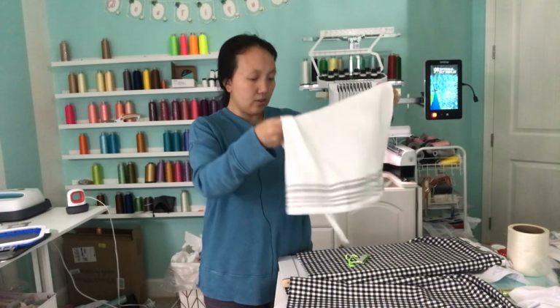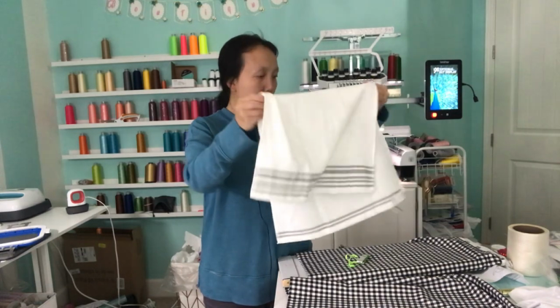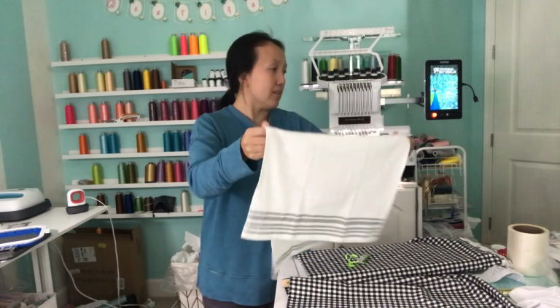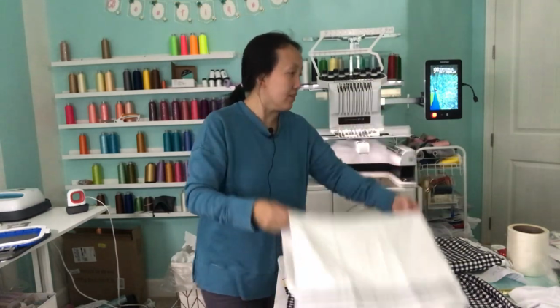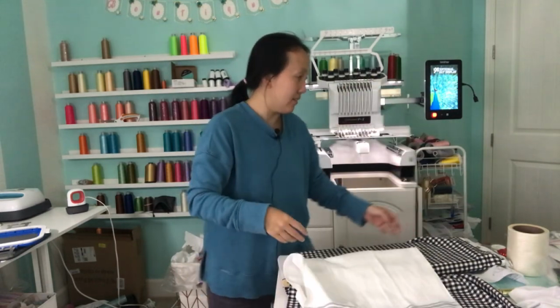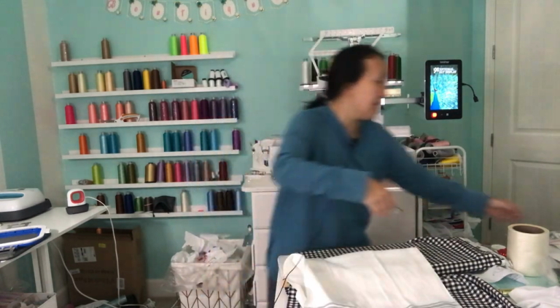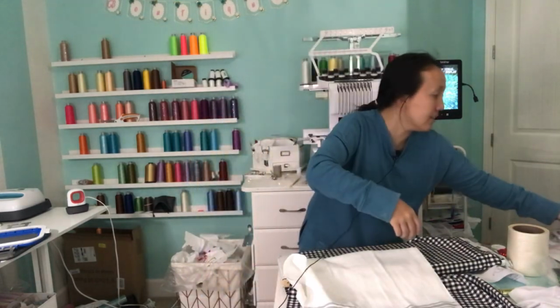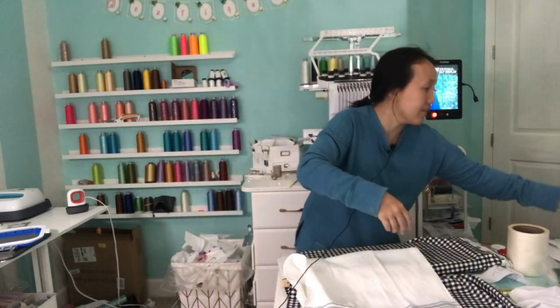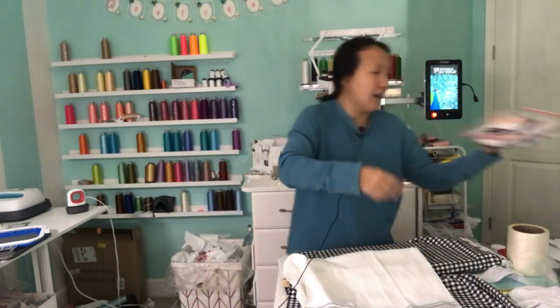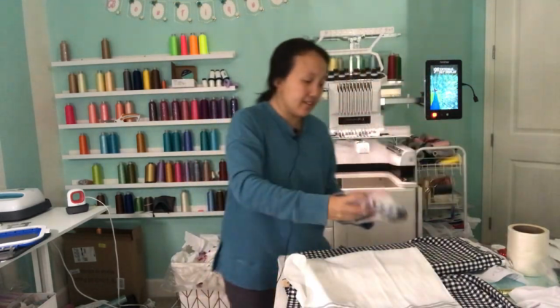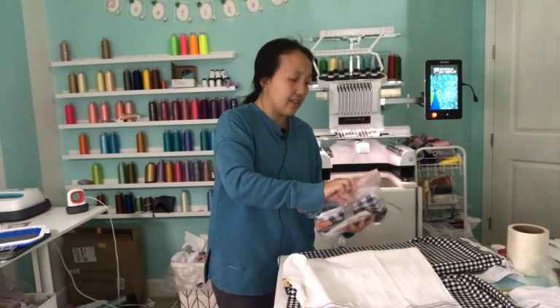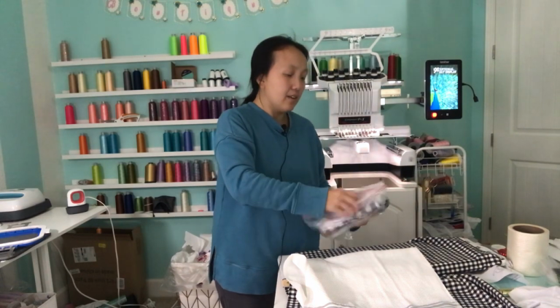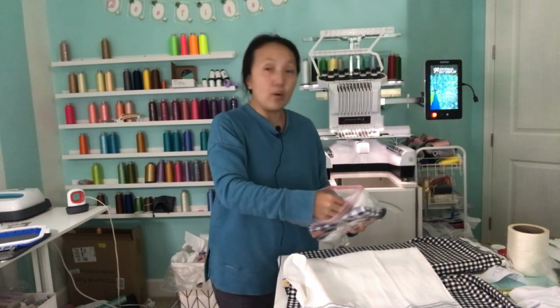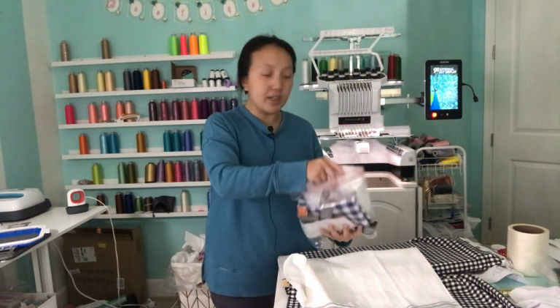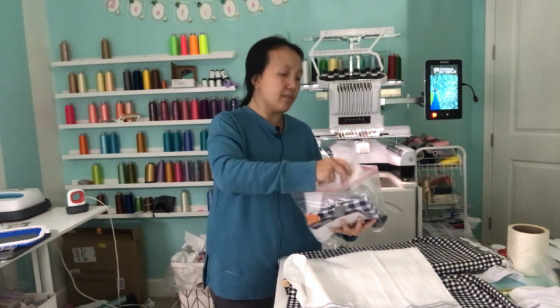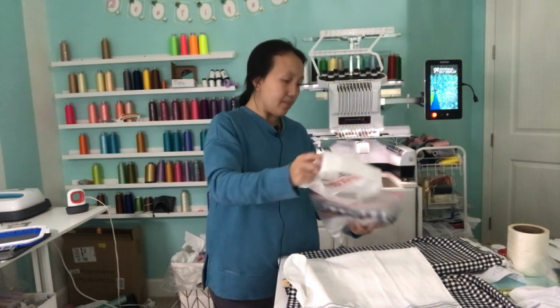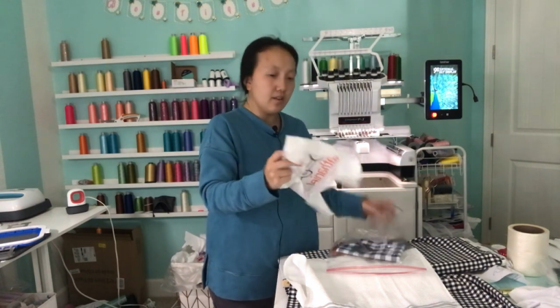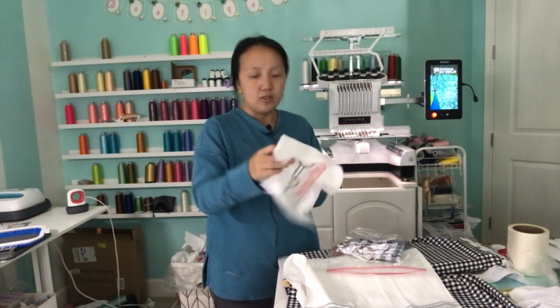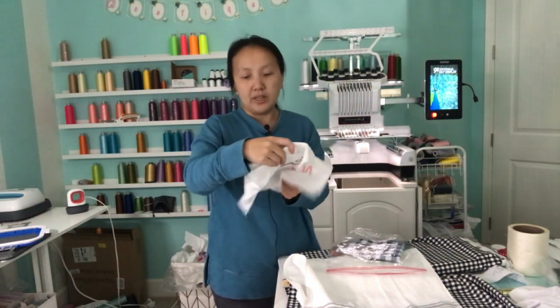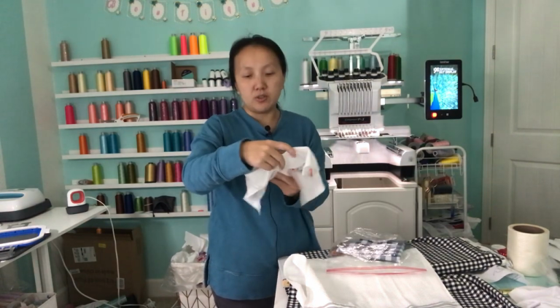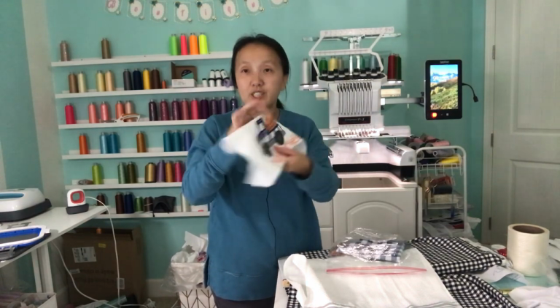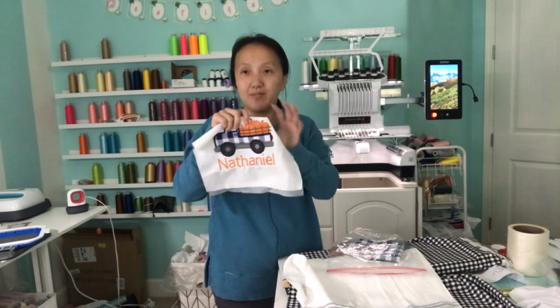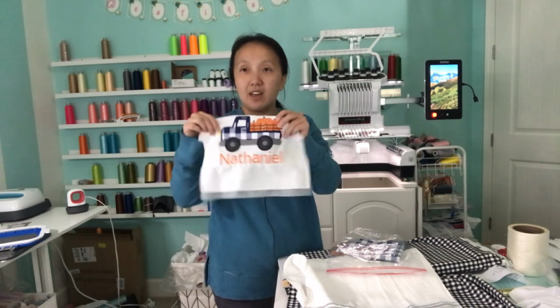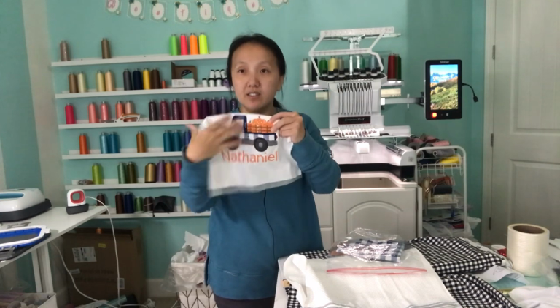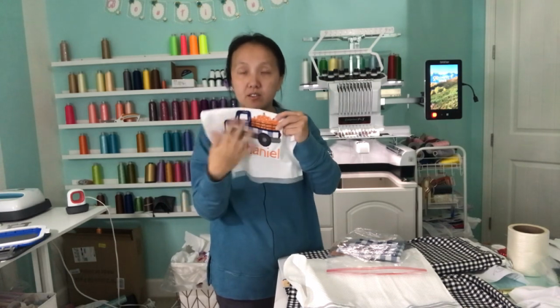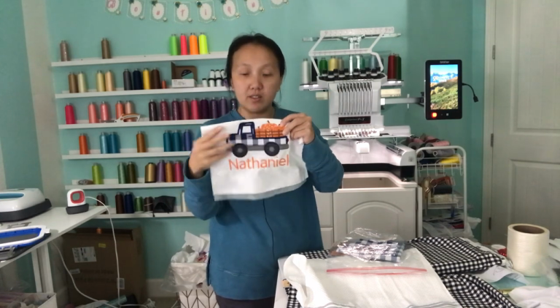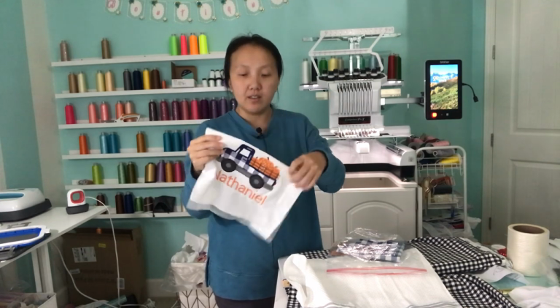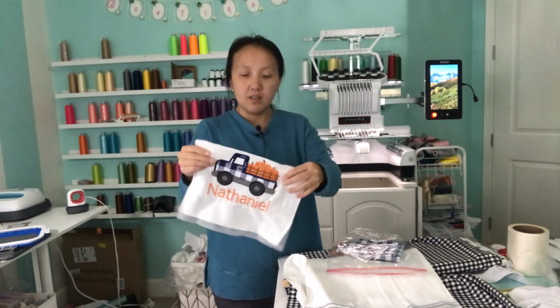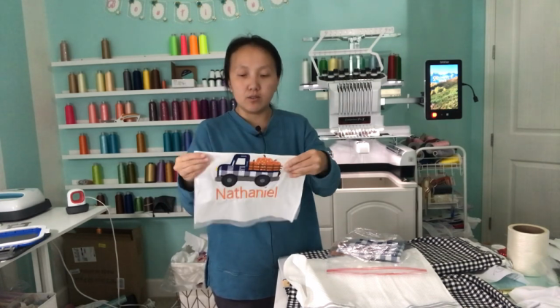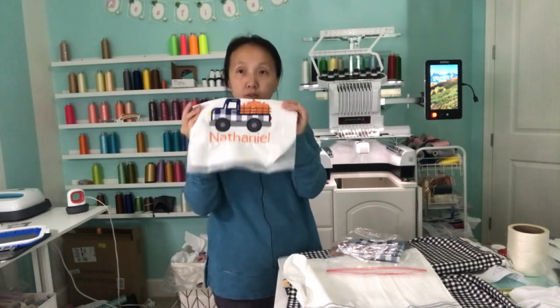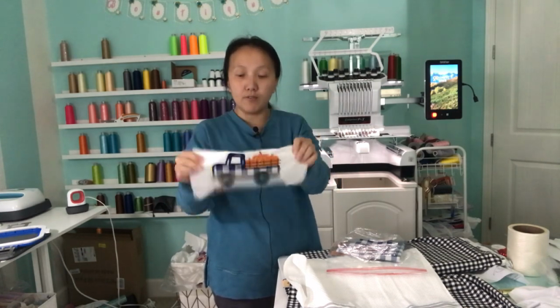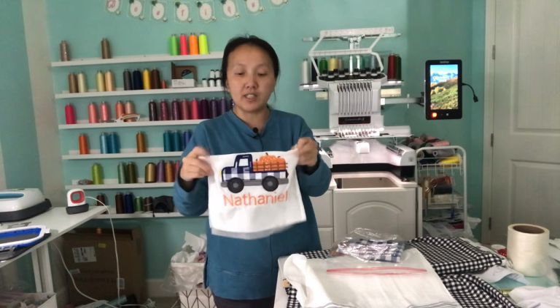So she wanted this design. I made this design for a boy shirt, and when I showed it to her, she liked this little truck design to go with her fall decor.